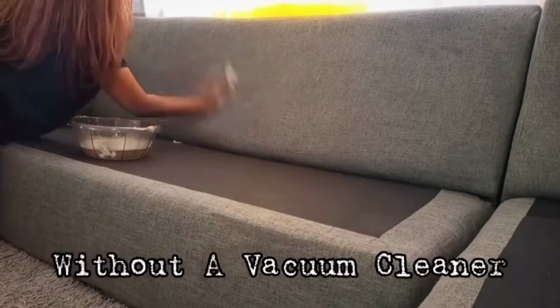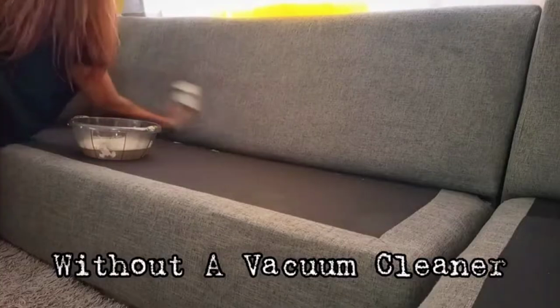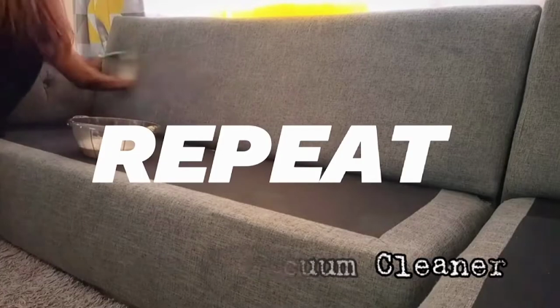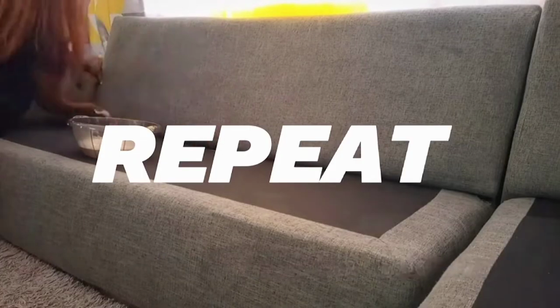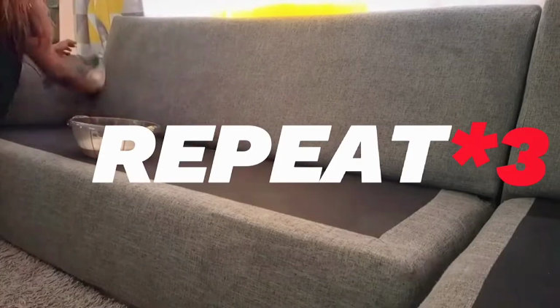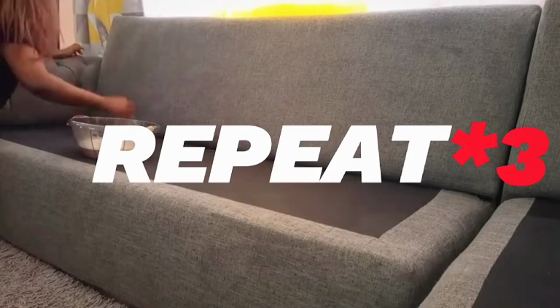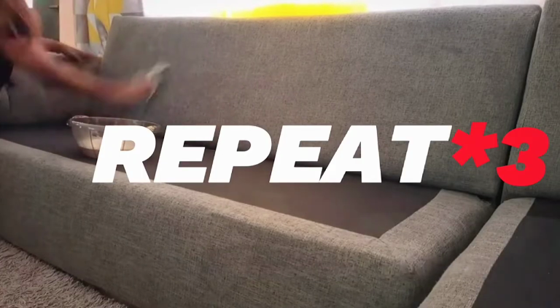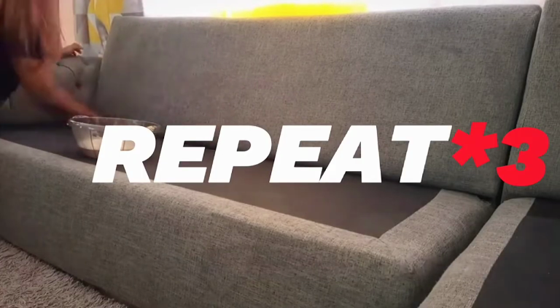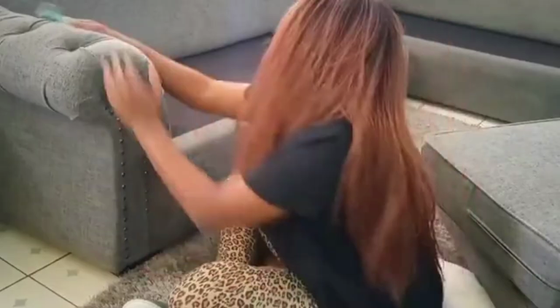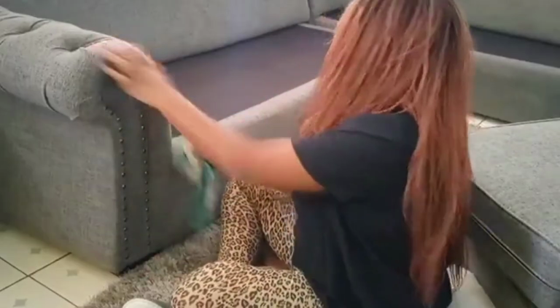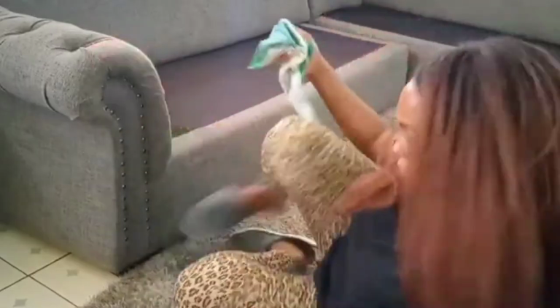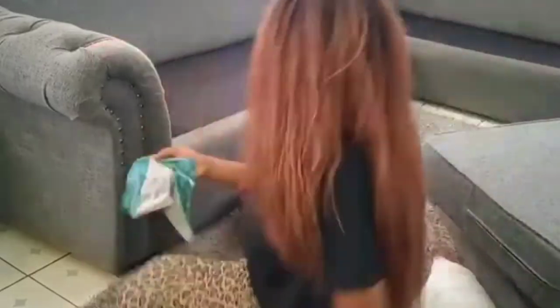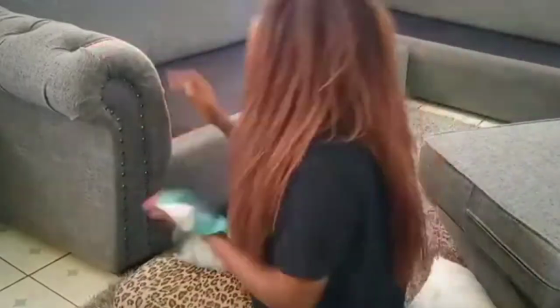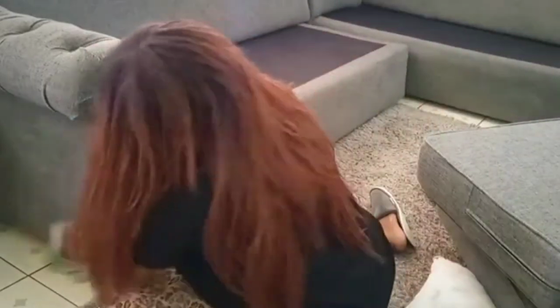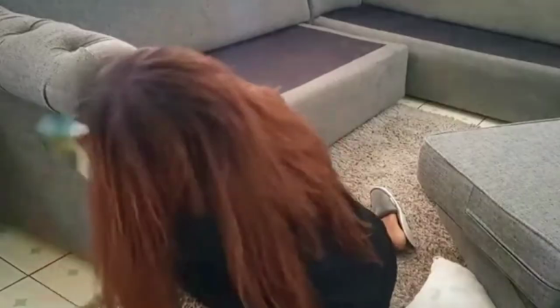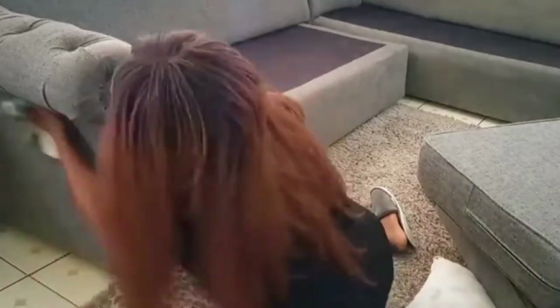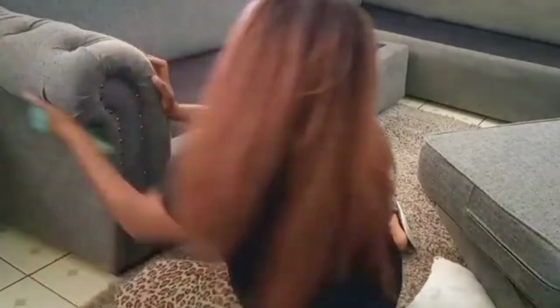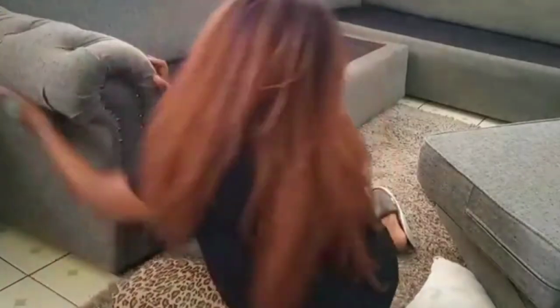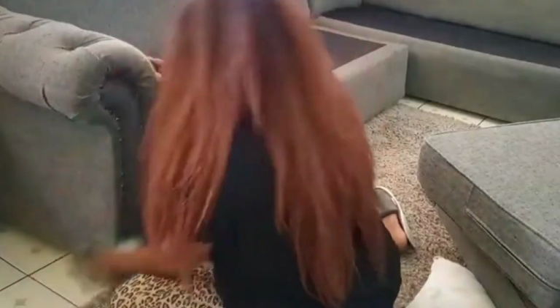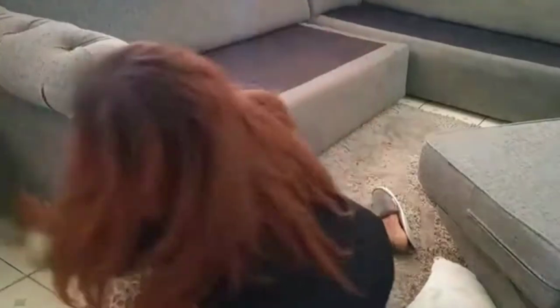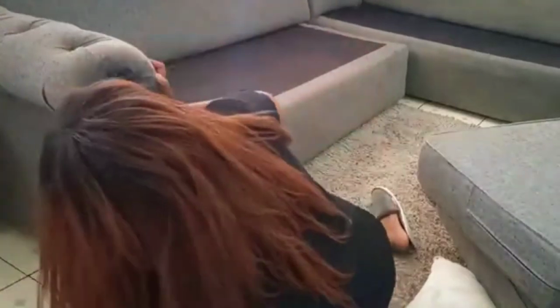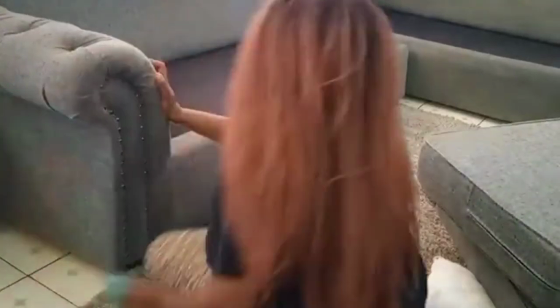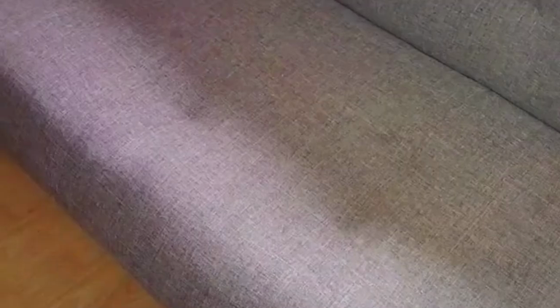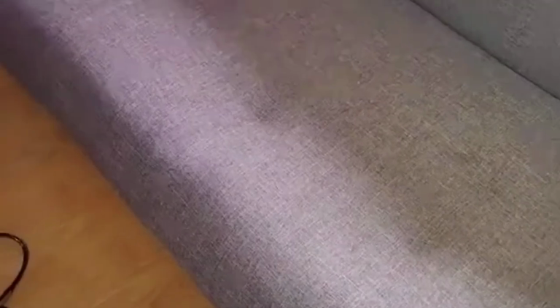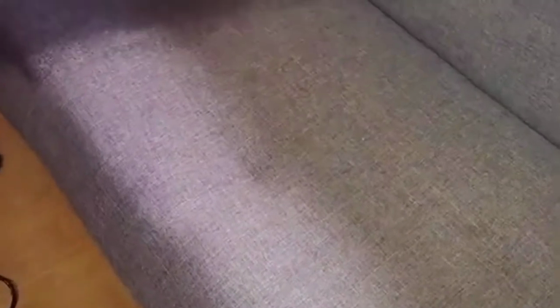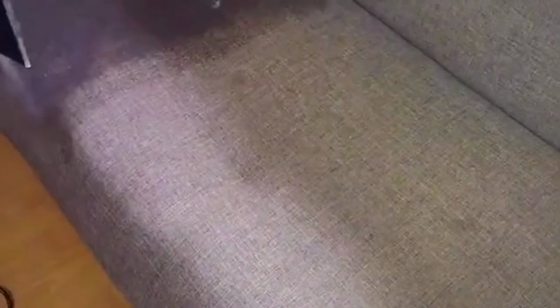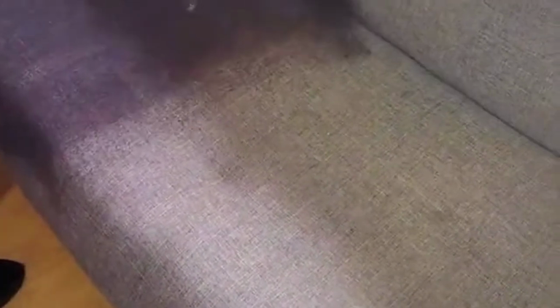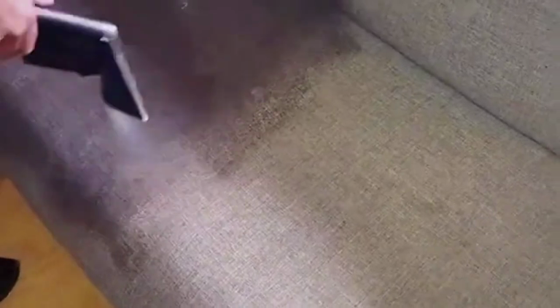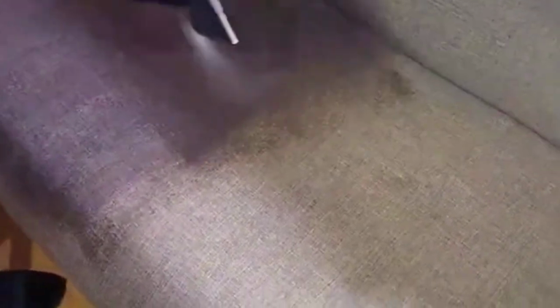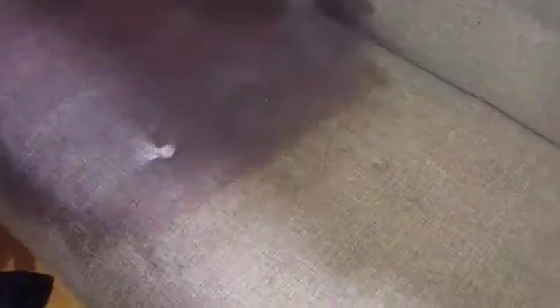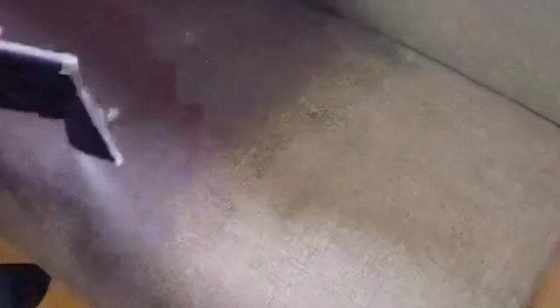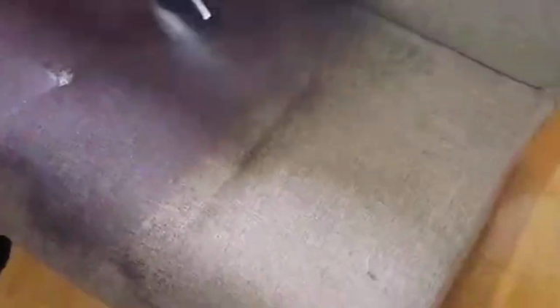You may need to repeat this process a few times for stubborn stains. When you're finished cleaning the sofa, use a dry cloth to blot up any excess water or detergent, and then let the sofa air dry completely before using it again.